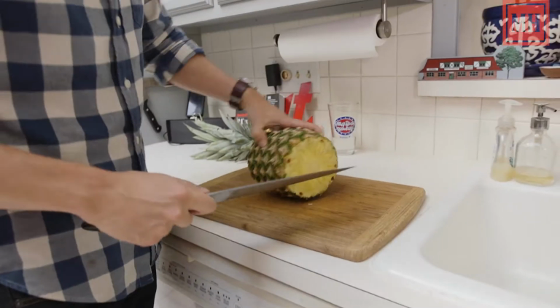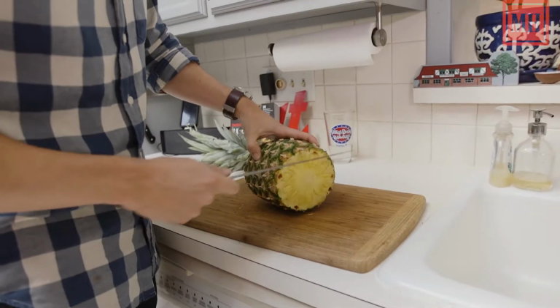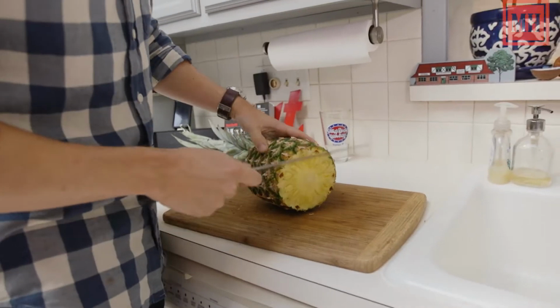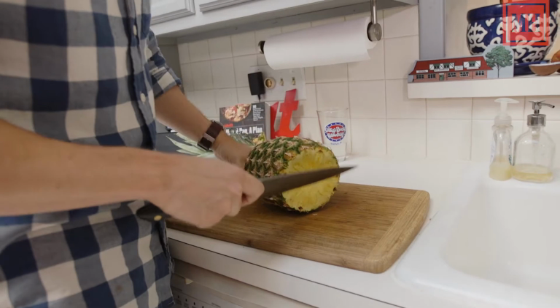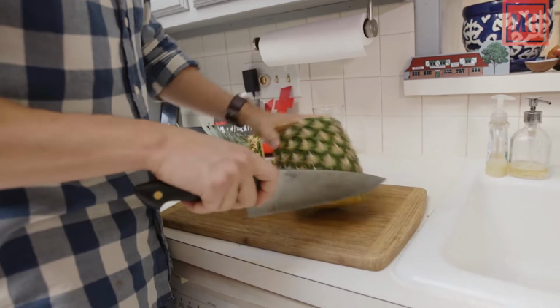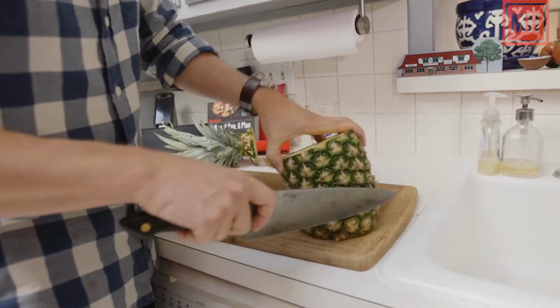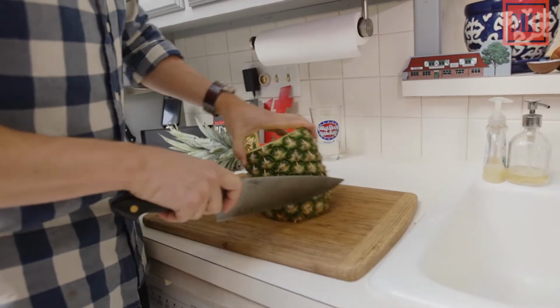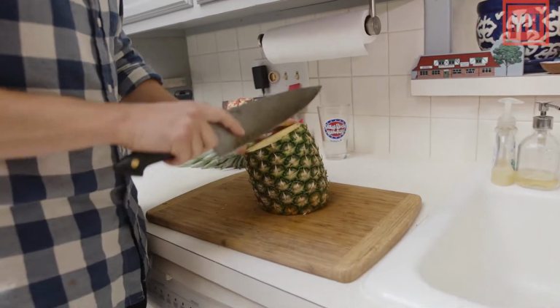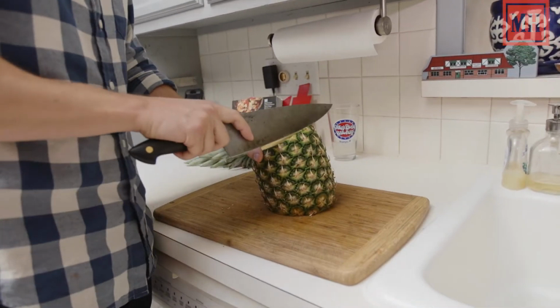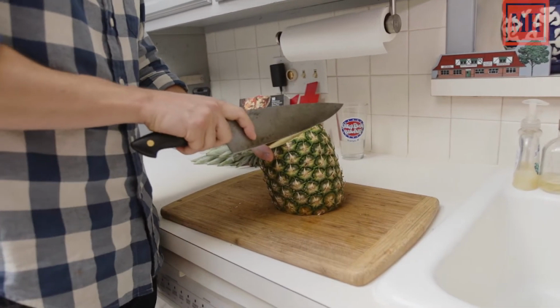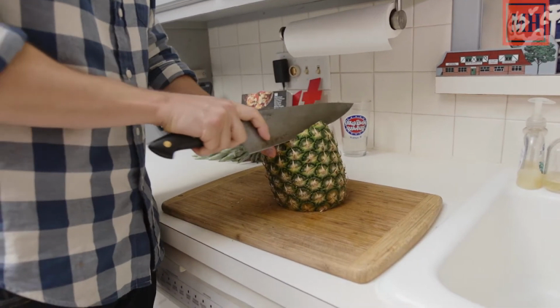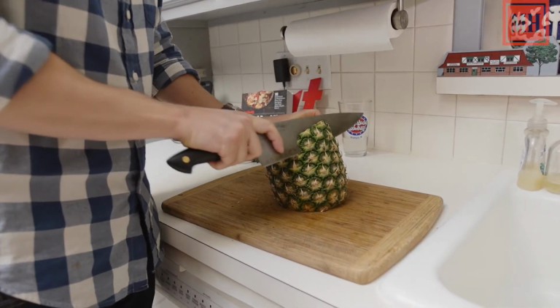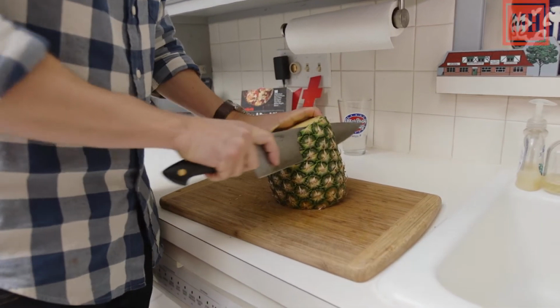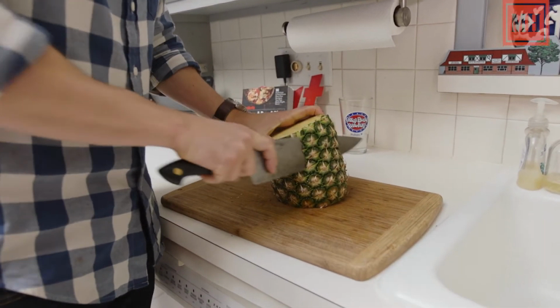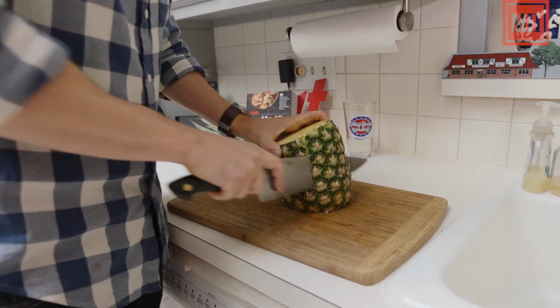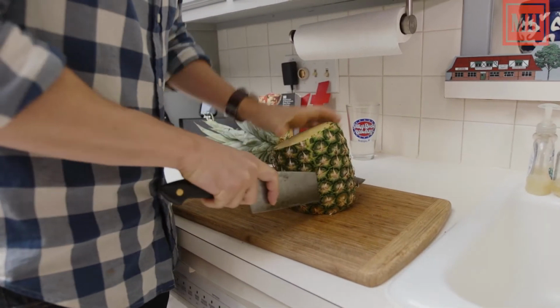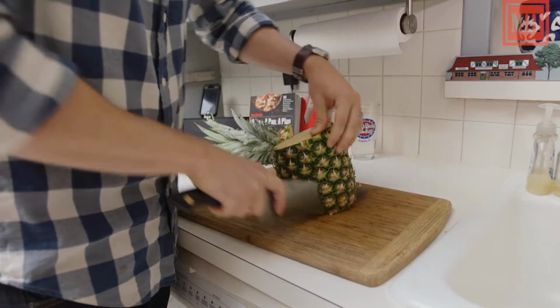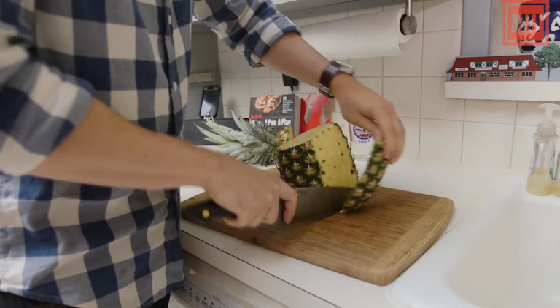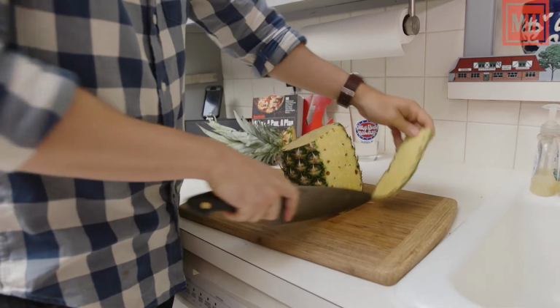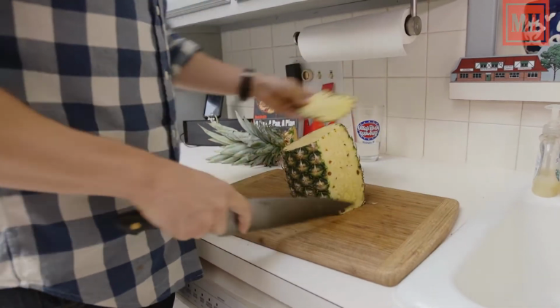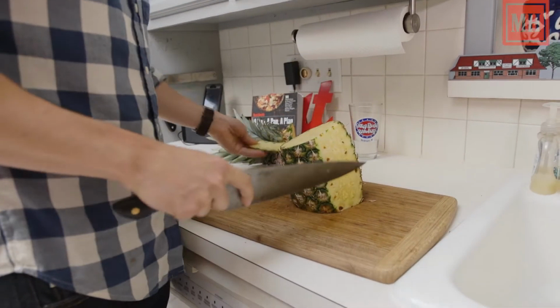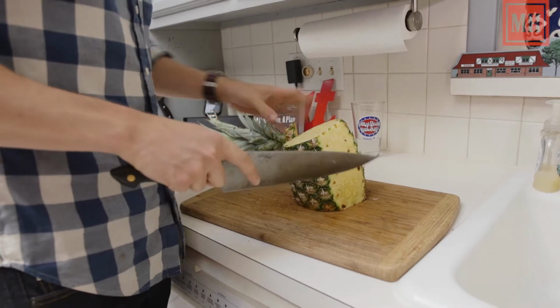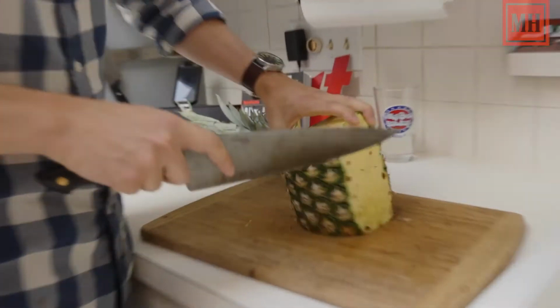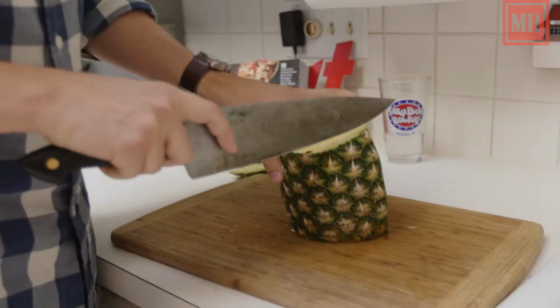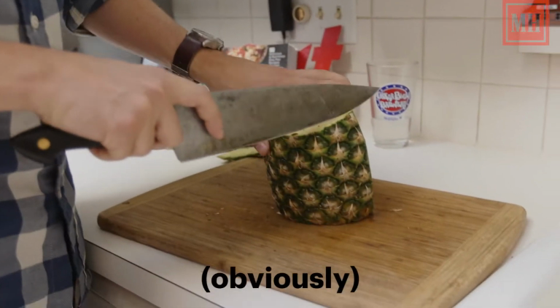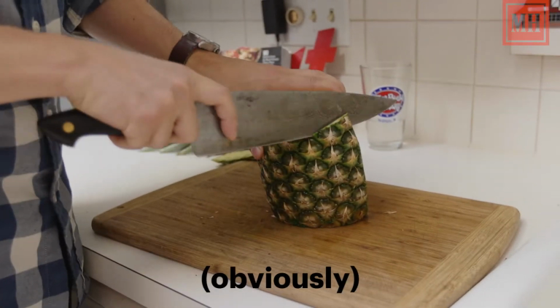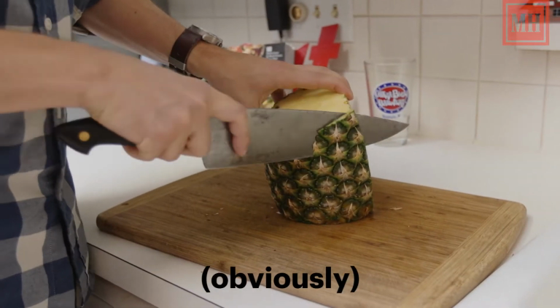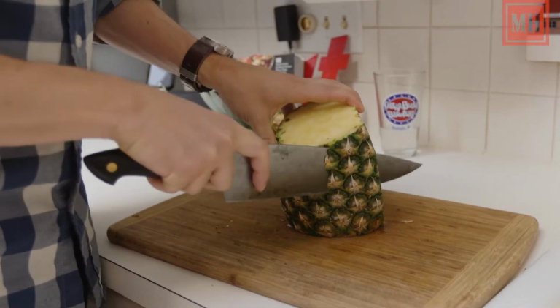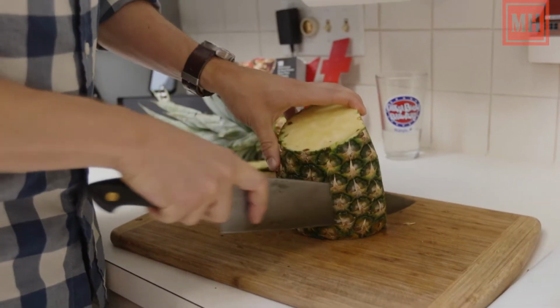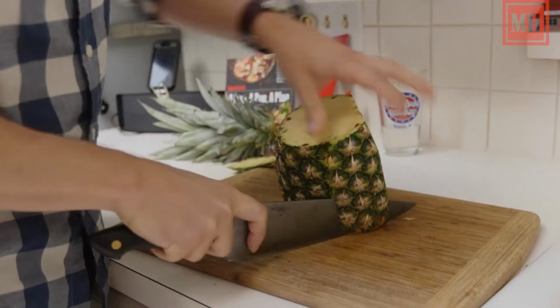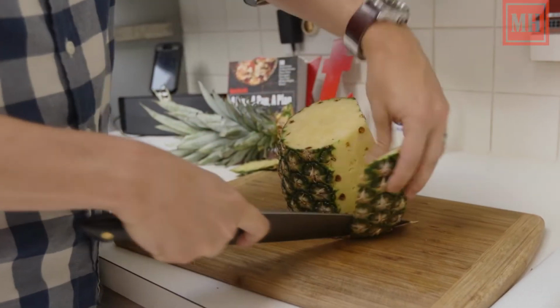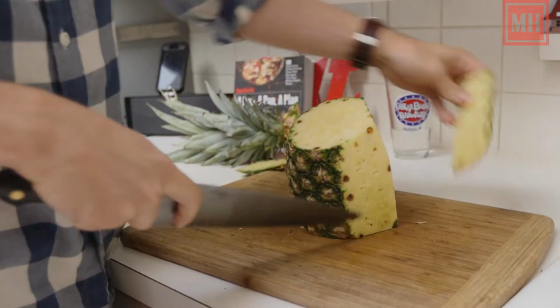Now you're just going to take off the sides of the thing. You don't want to eat this bark, obviously. You're just going to work the knife around.